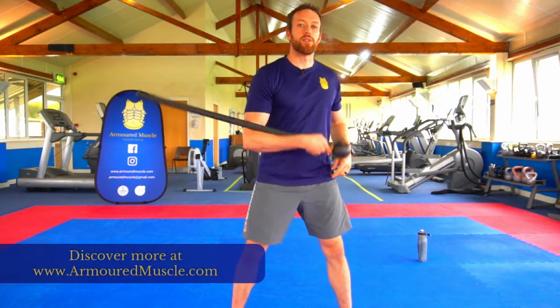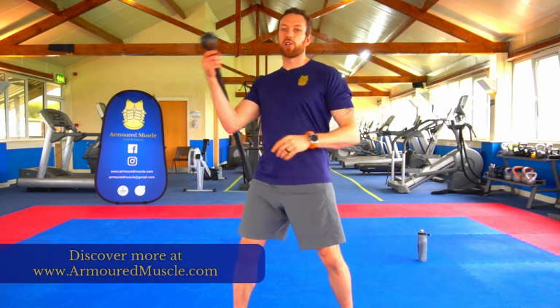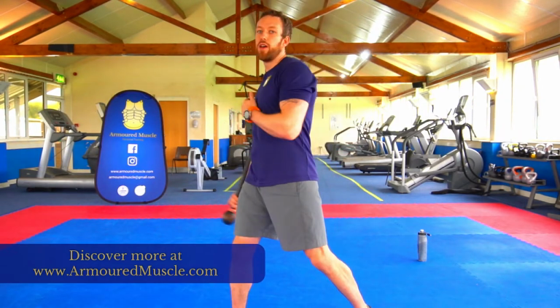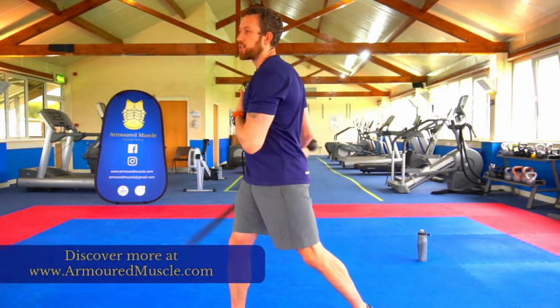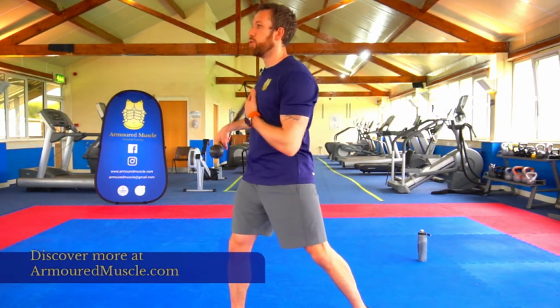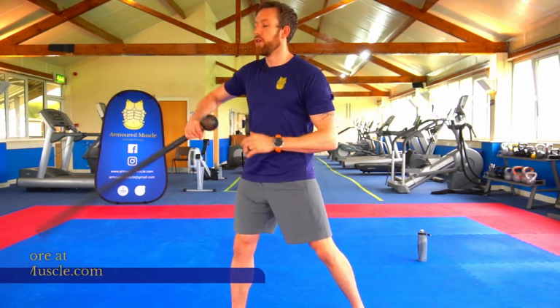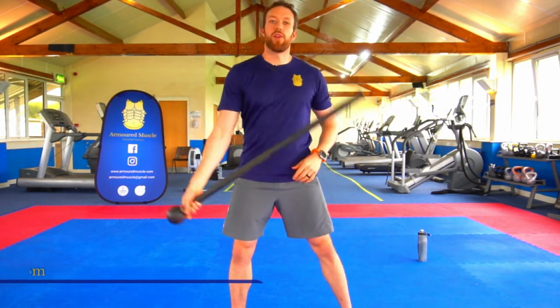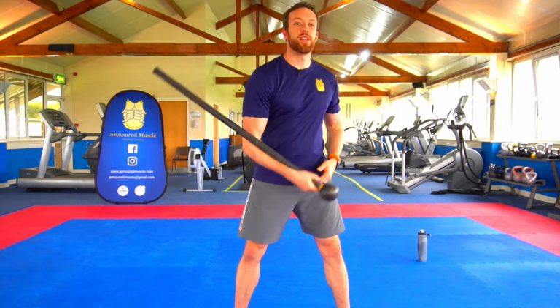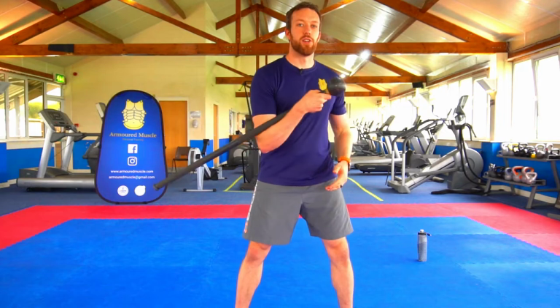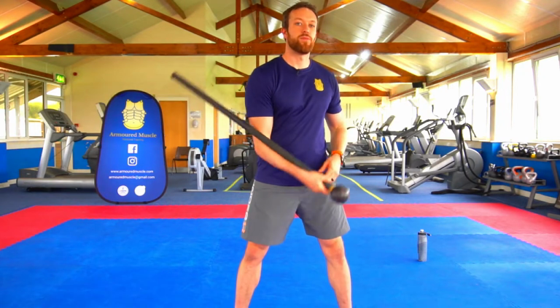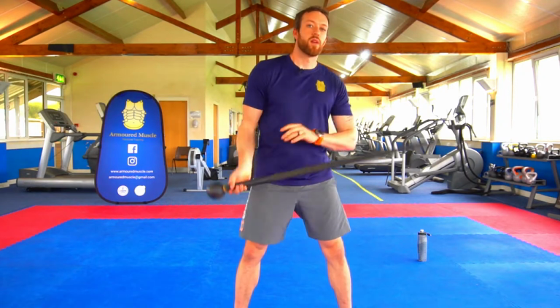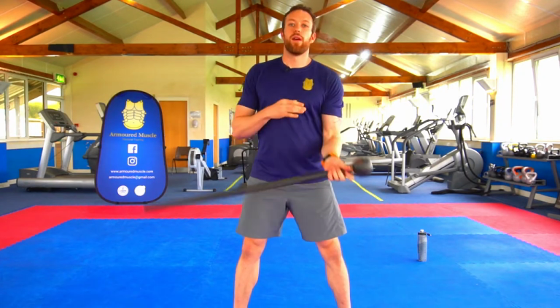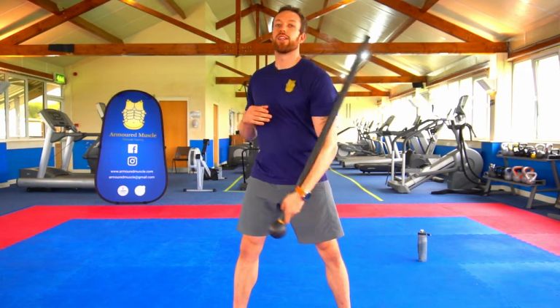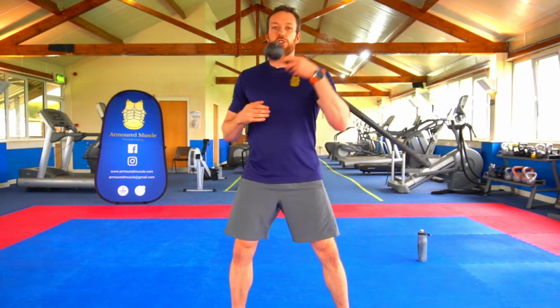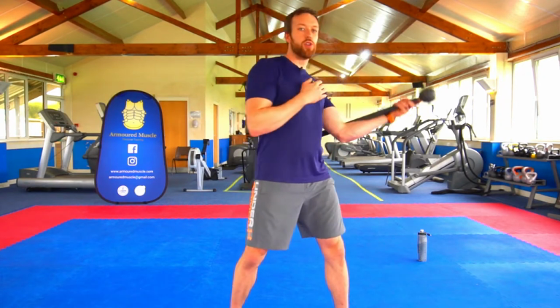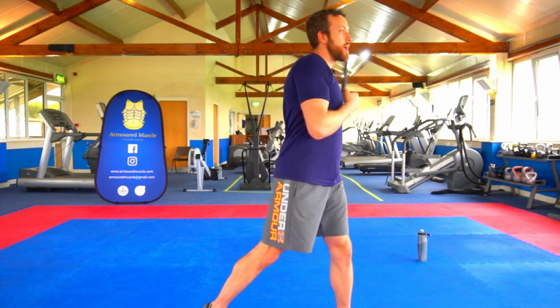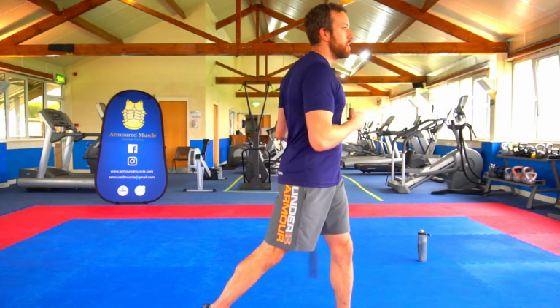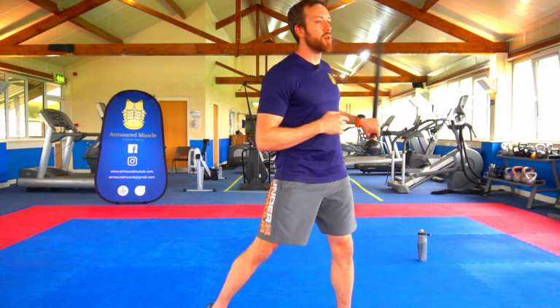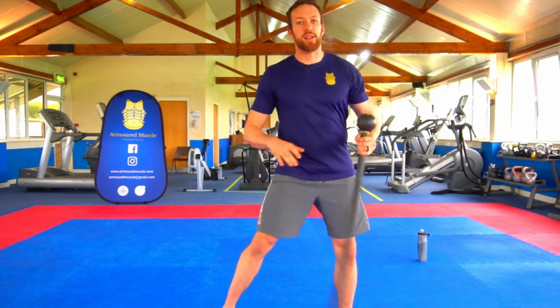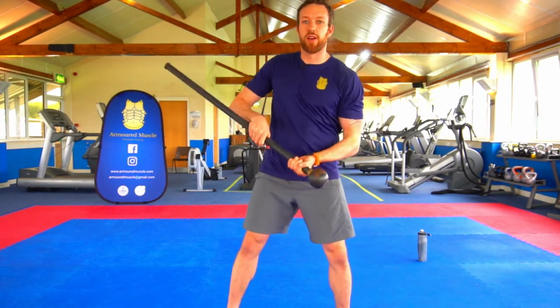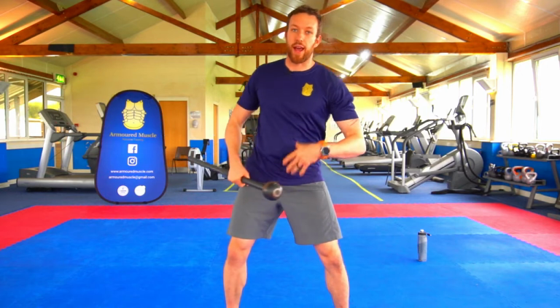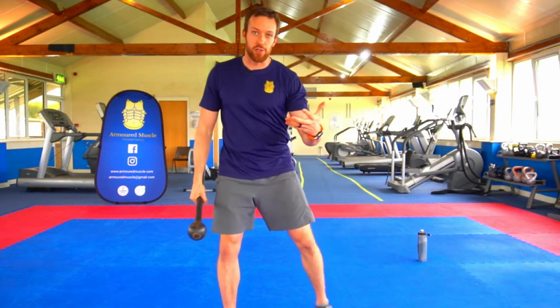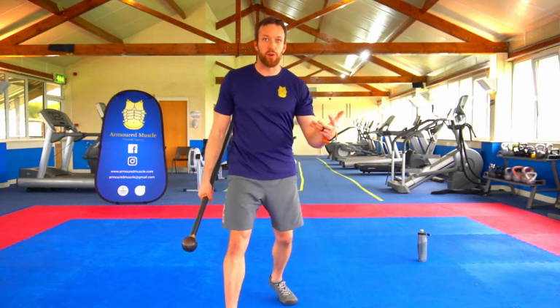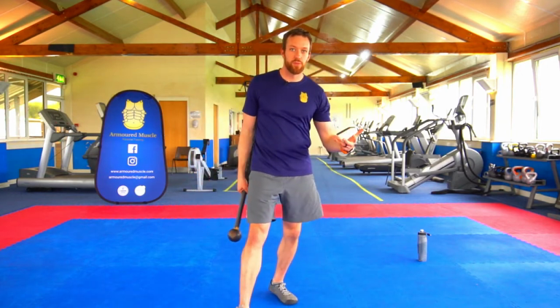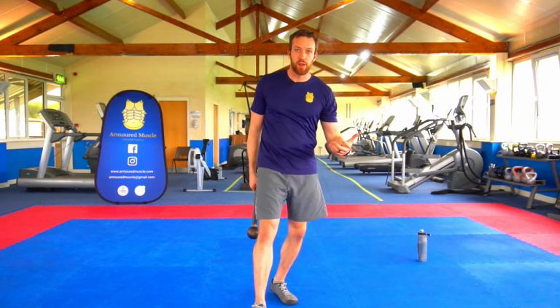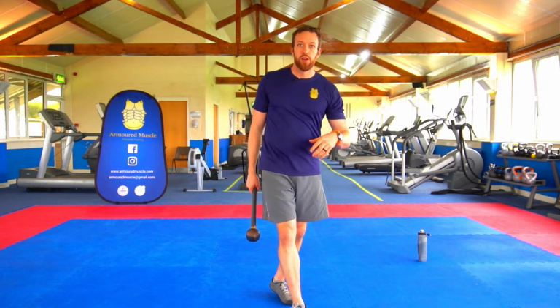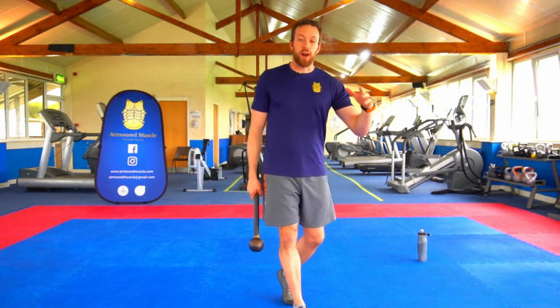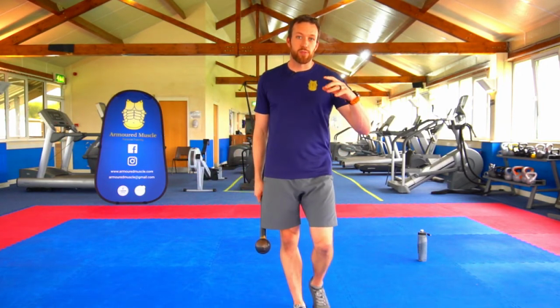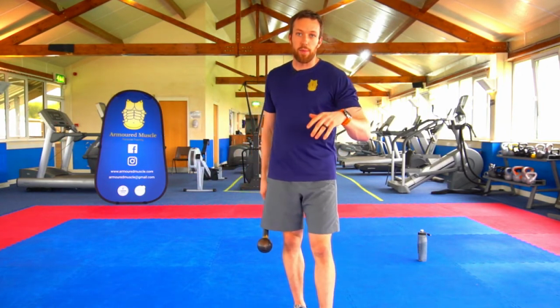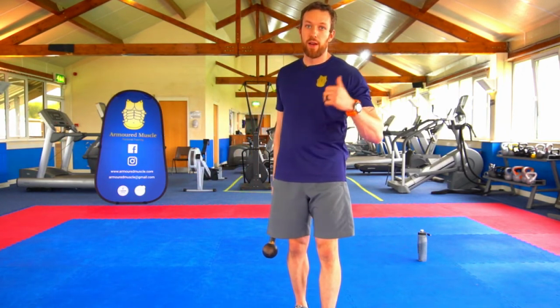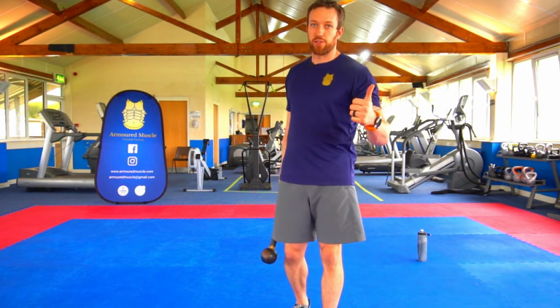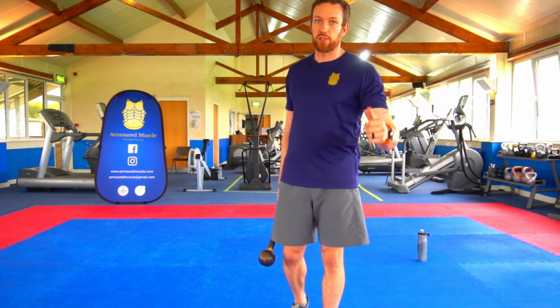The cradle switch — nice and smooth, feels really good, and it teaches you a new way to grip the mace and add into your flows. Like, subscribe — I'll see you again soon.